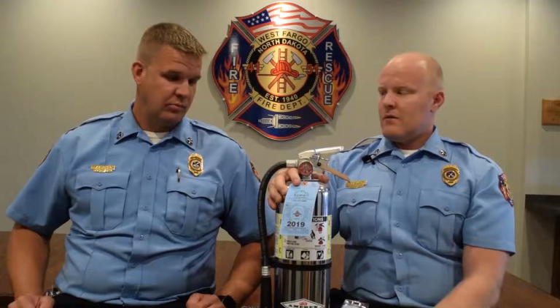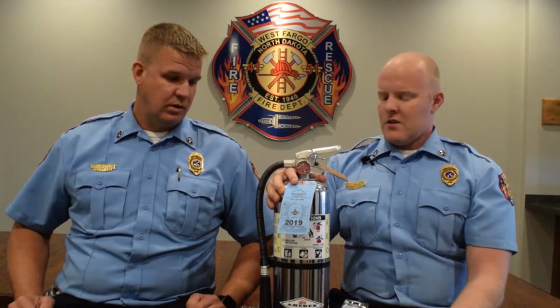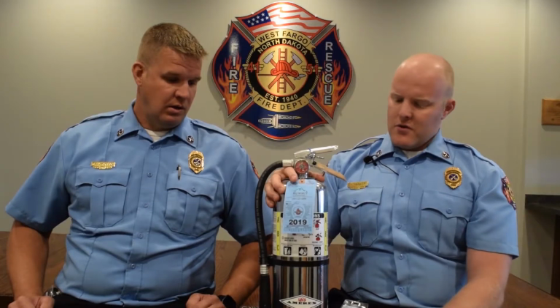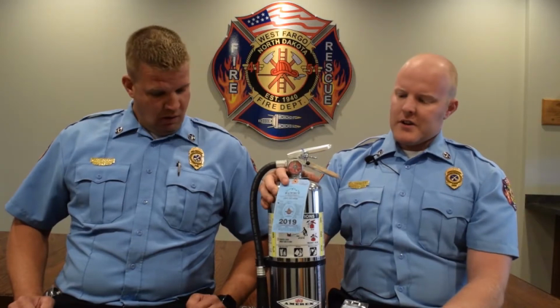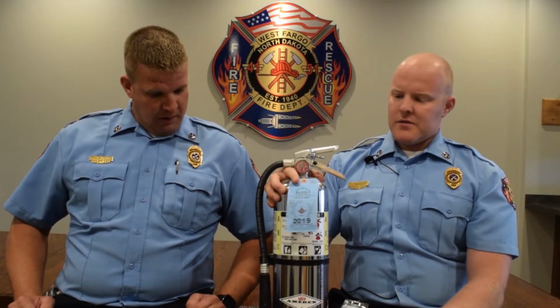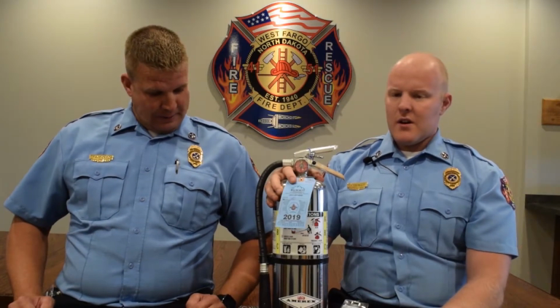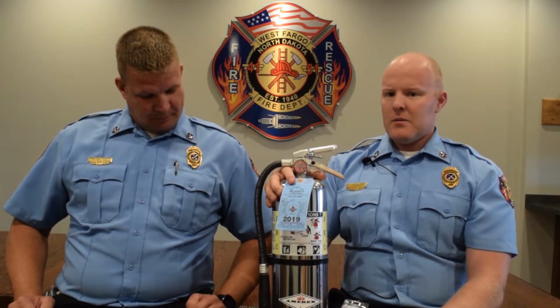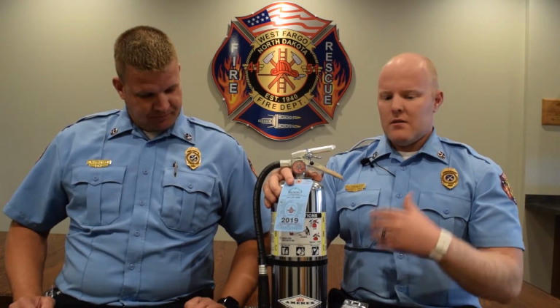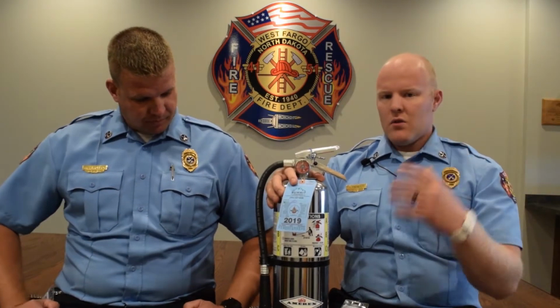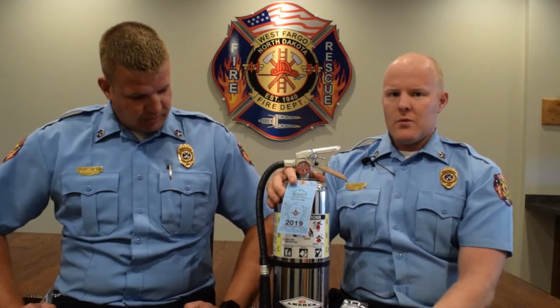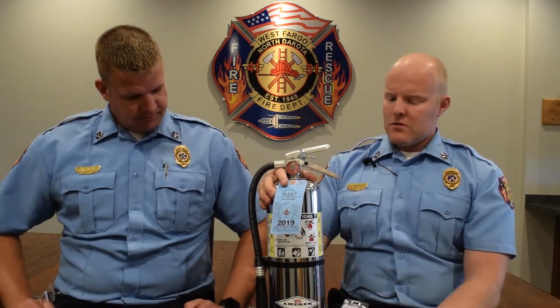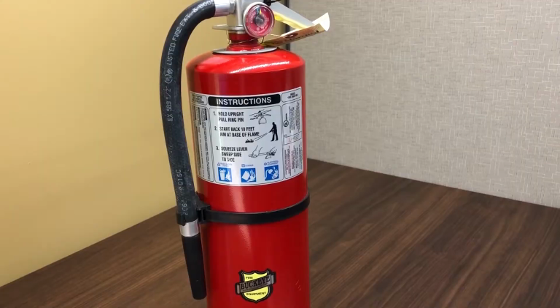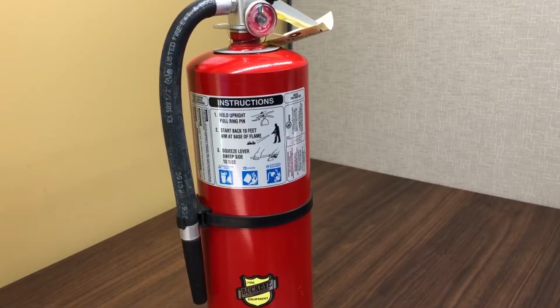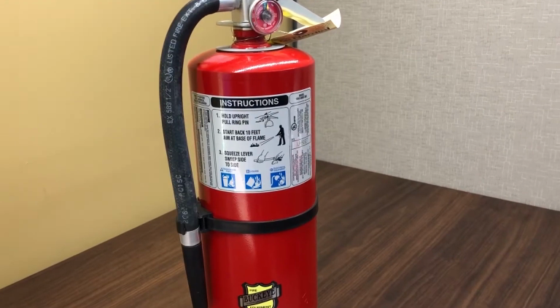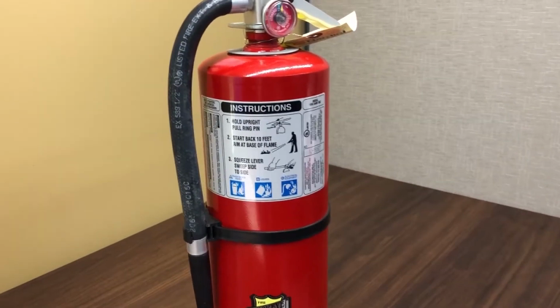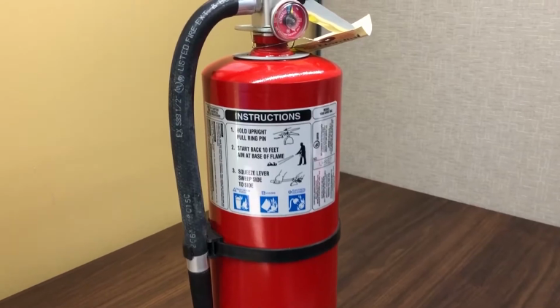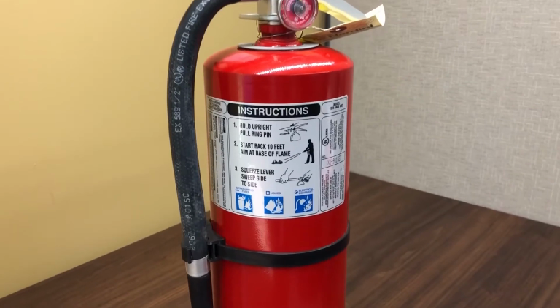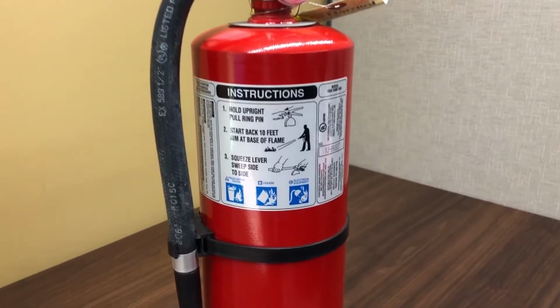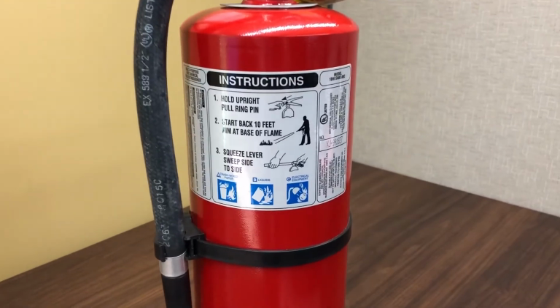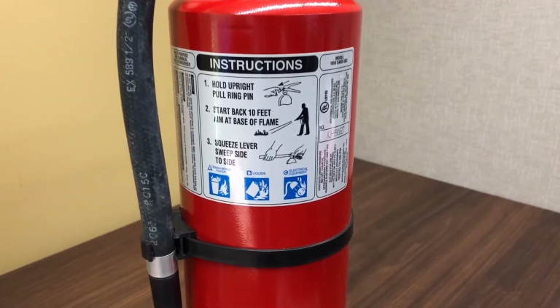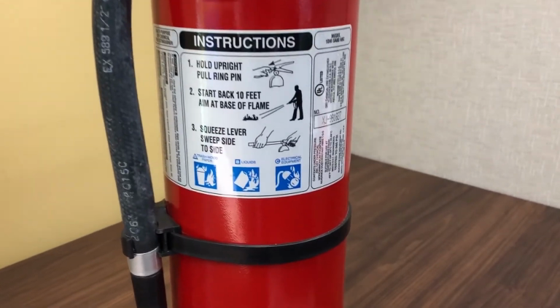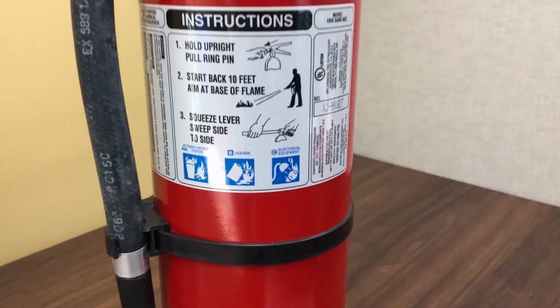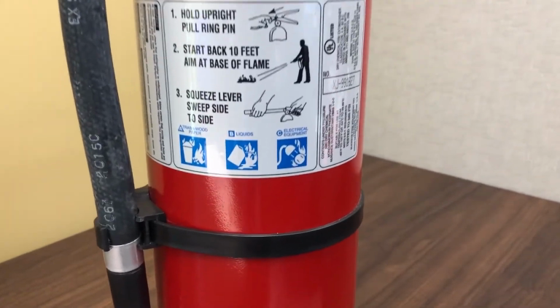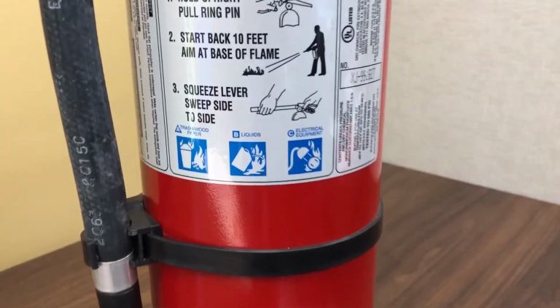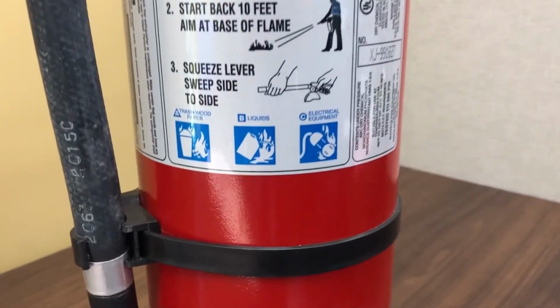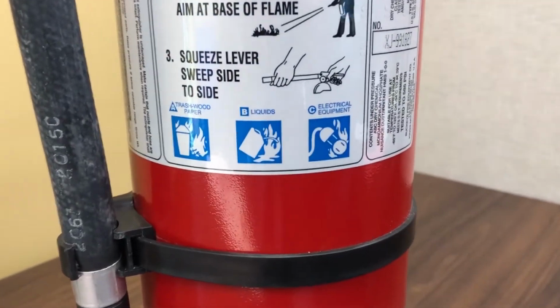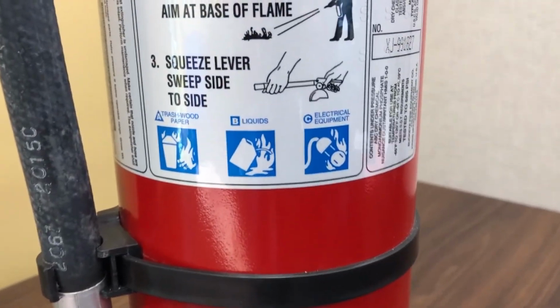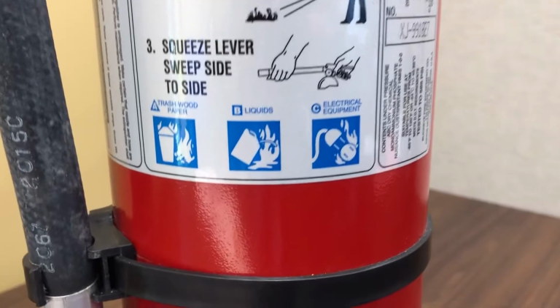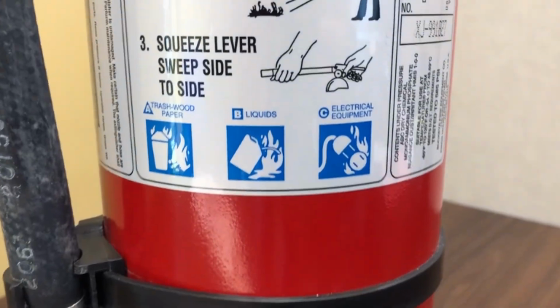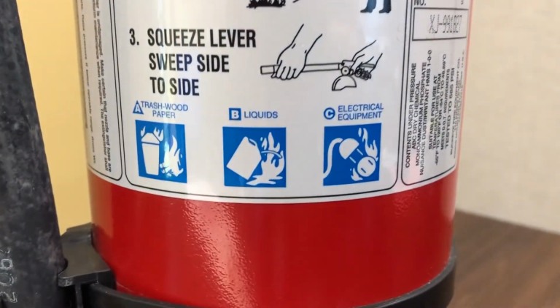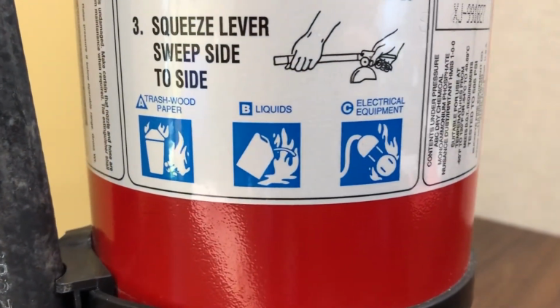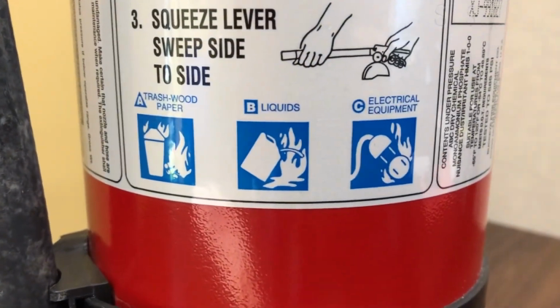When looking for a fire extinguisher at your local hardware store, look for the ABC rating. Those cover the three different types of fires and are the ones you're going to want for your home.